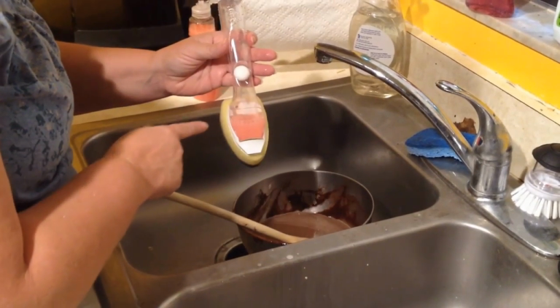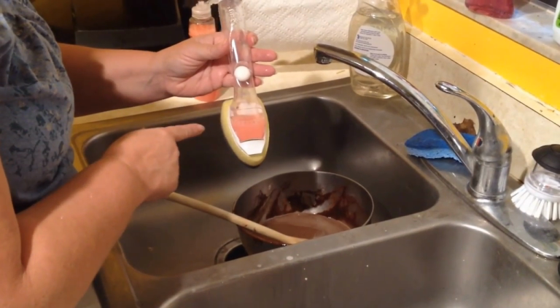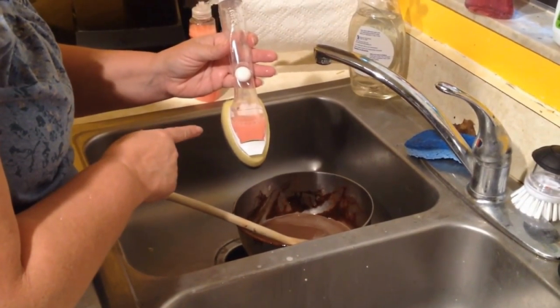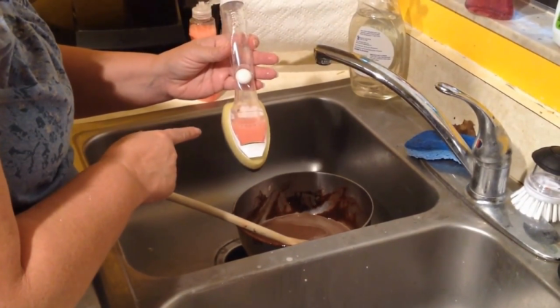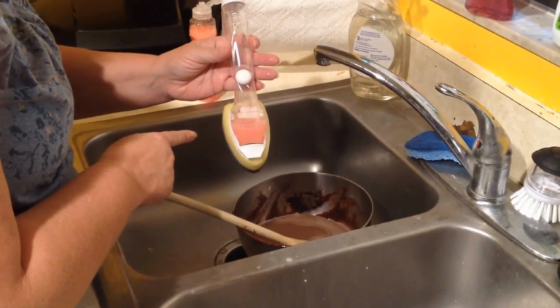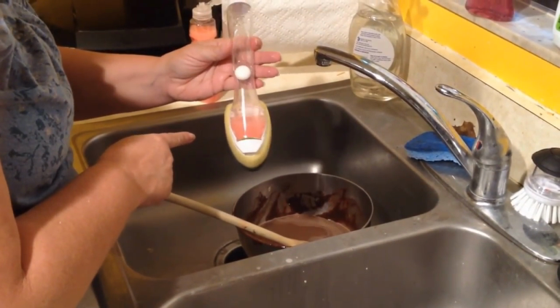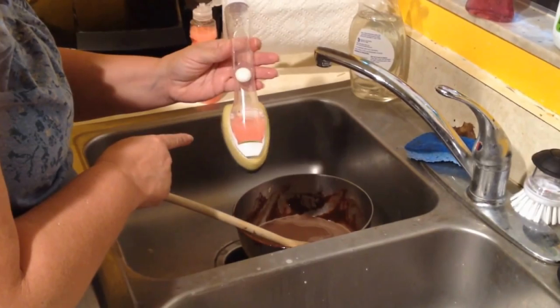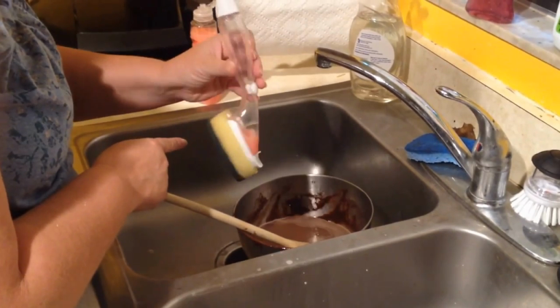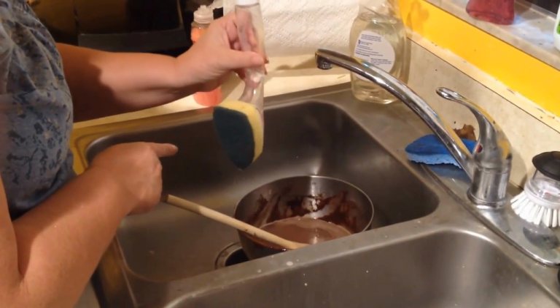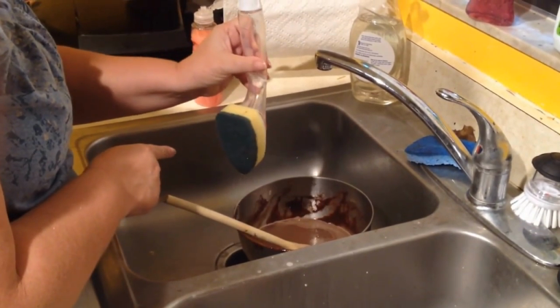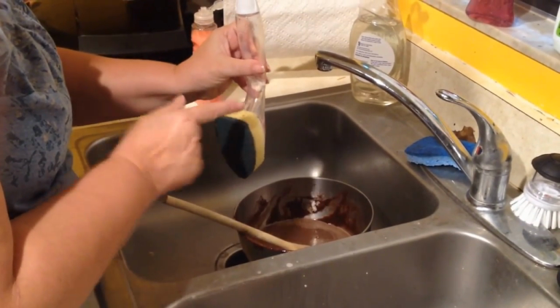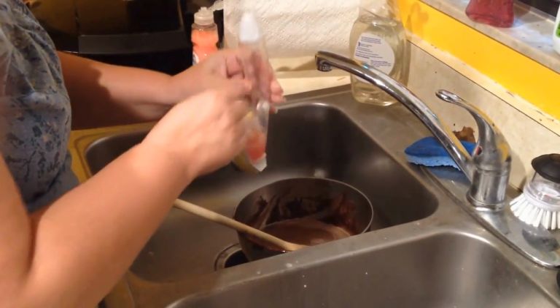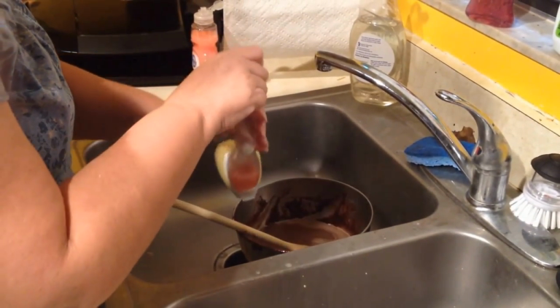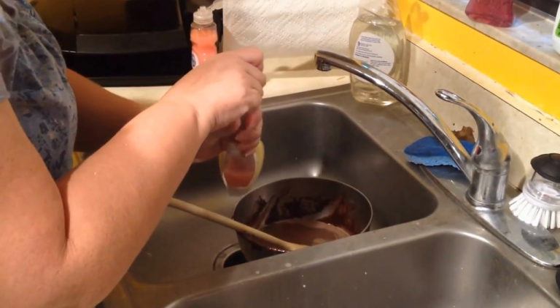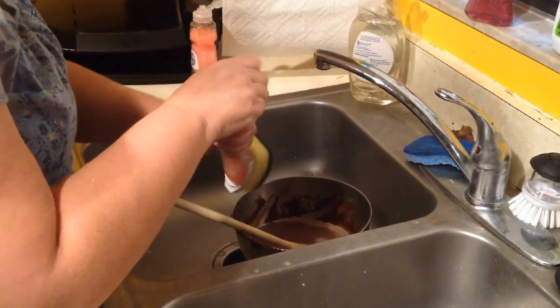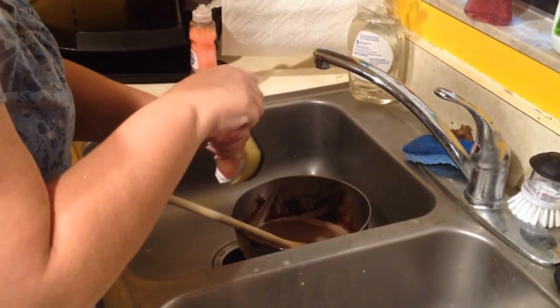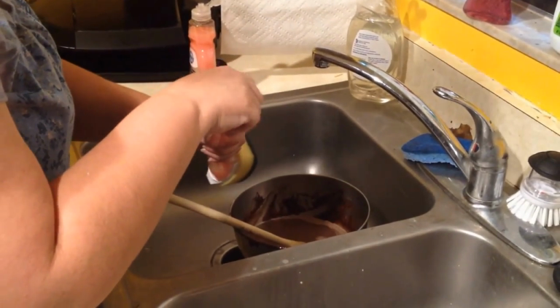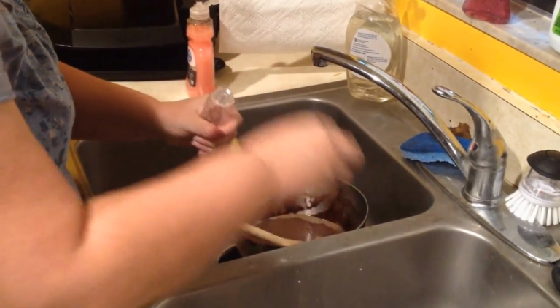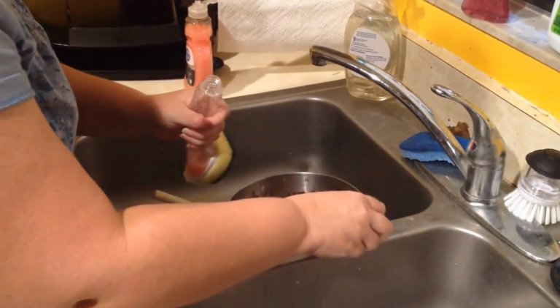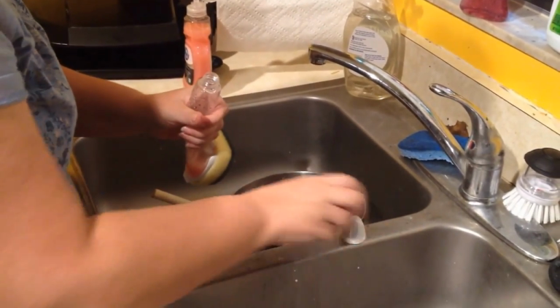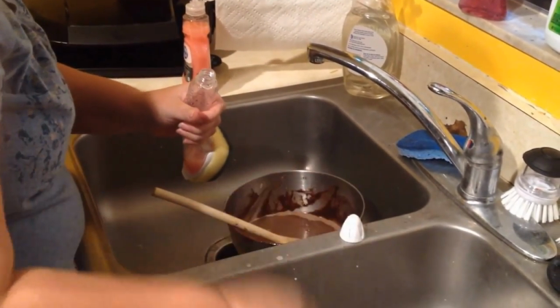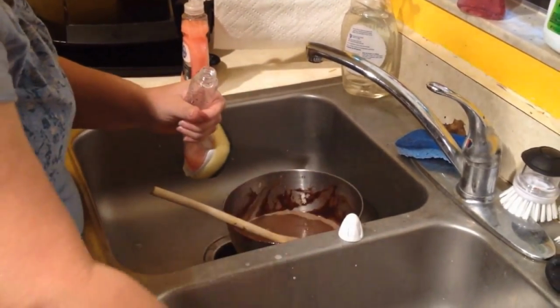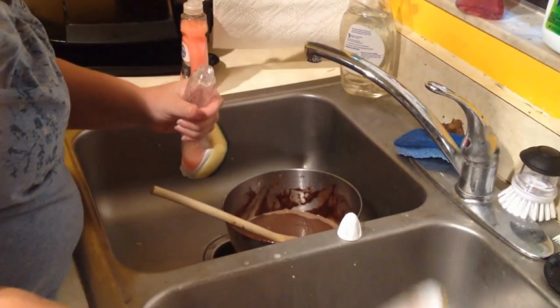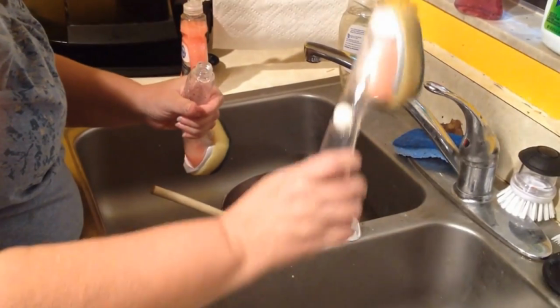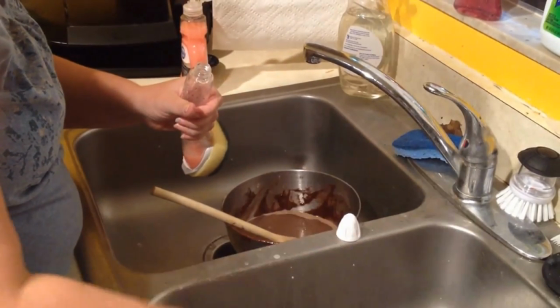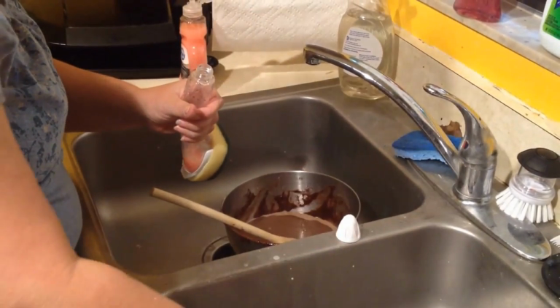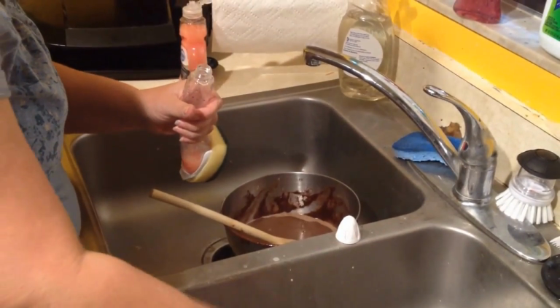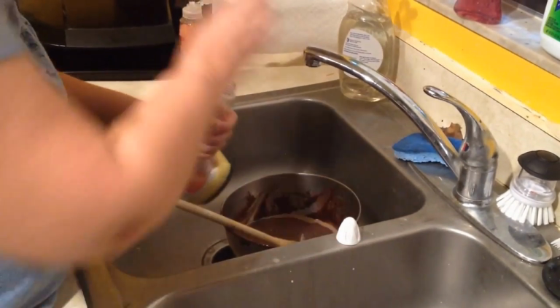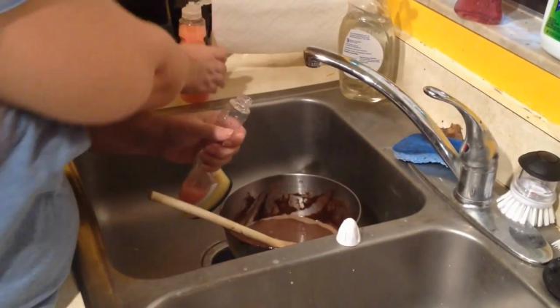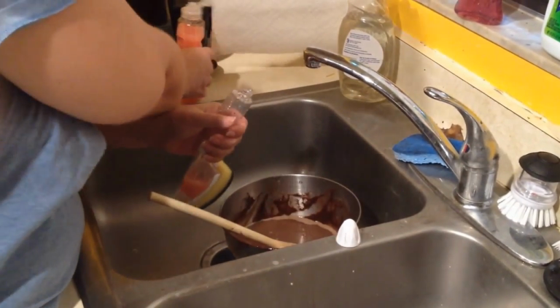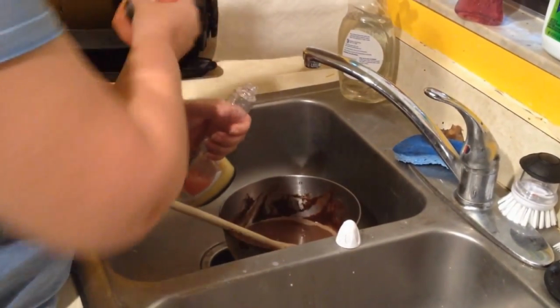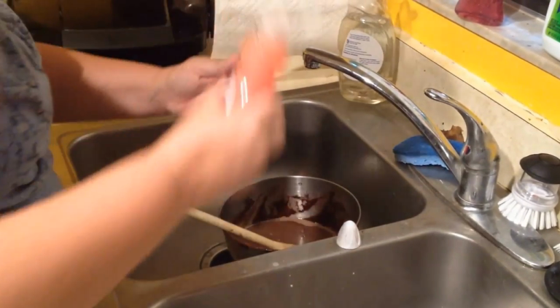Today I'm going to show you my Scotch-Brite dish wand and how it works. I love it — I've been using them for years. Here's my old one right here in the sink. I use them all the time.